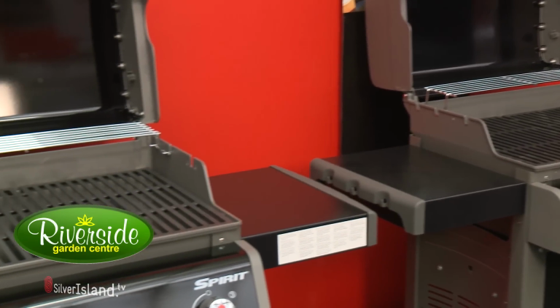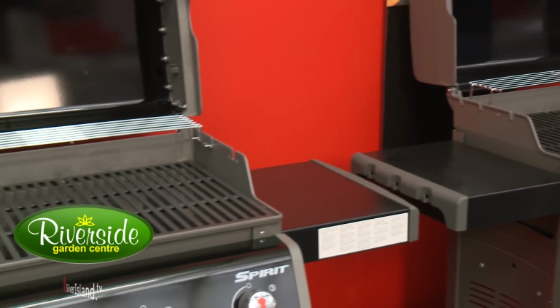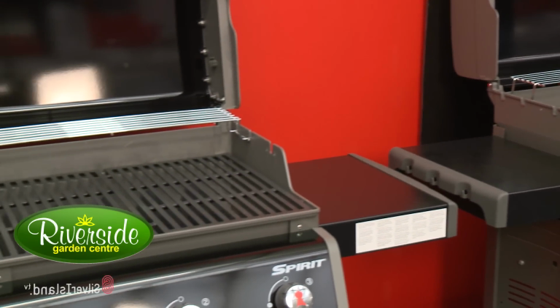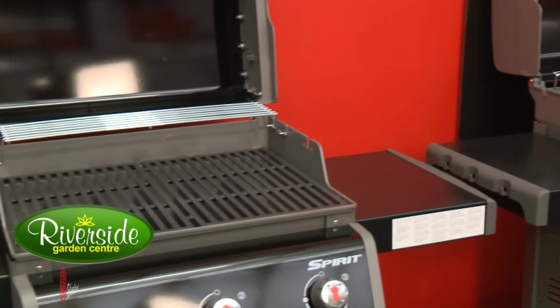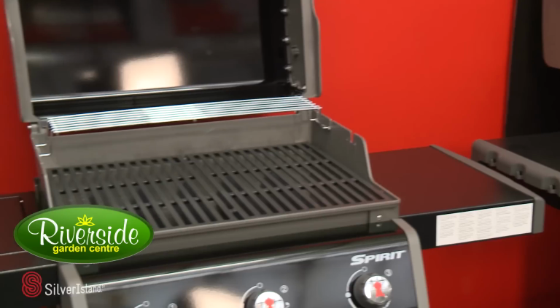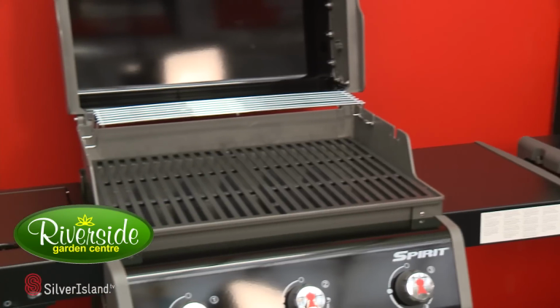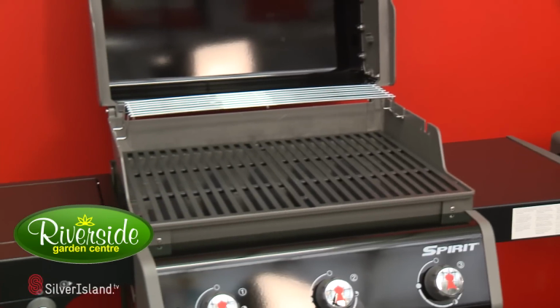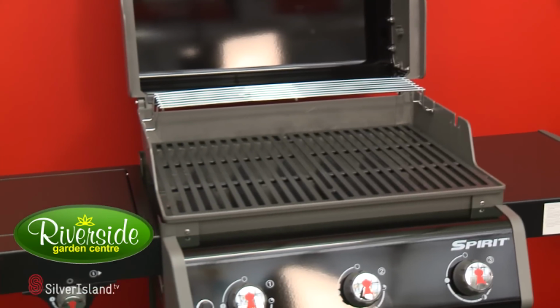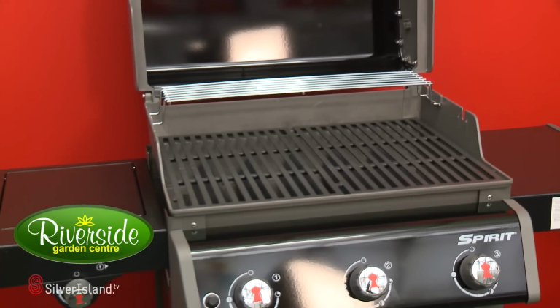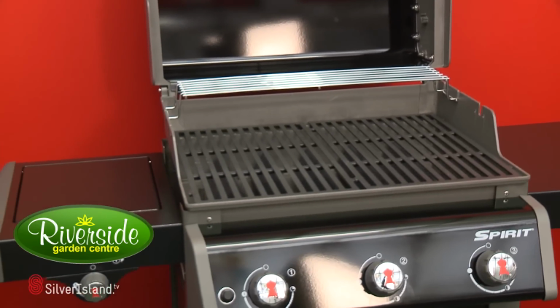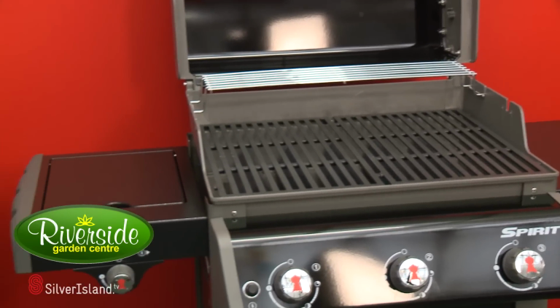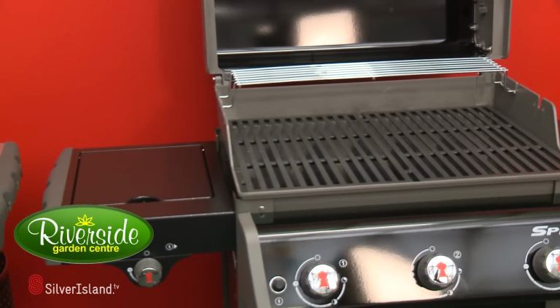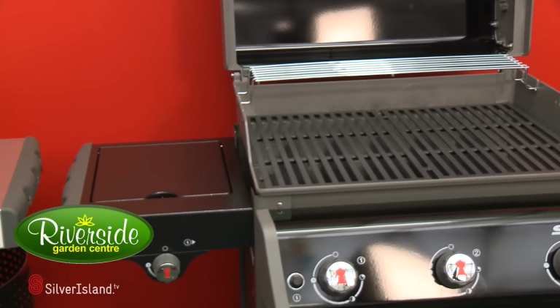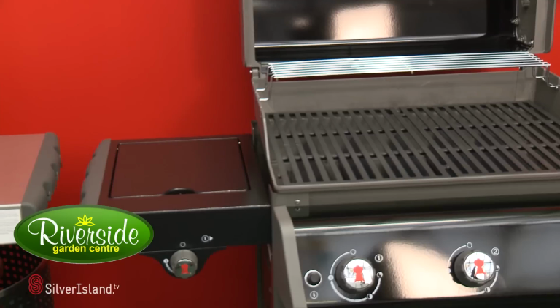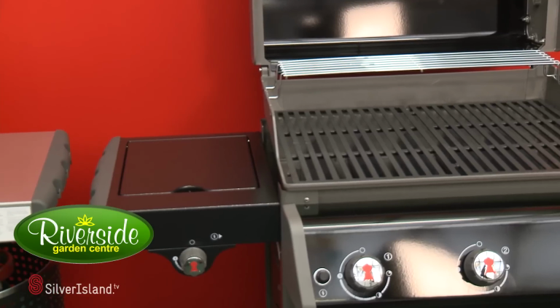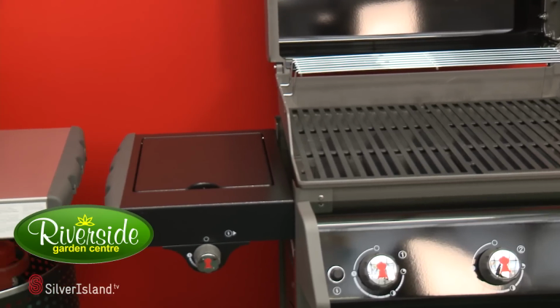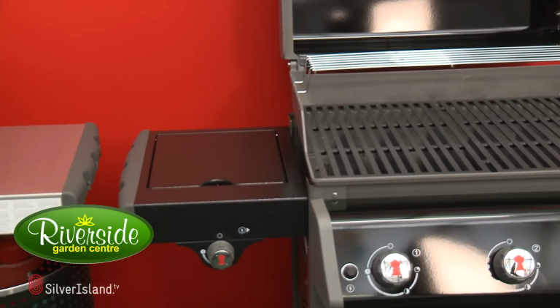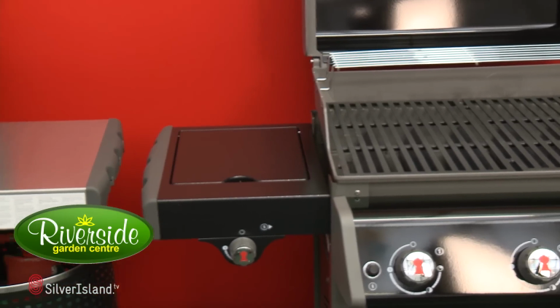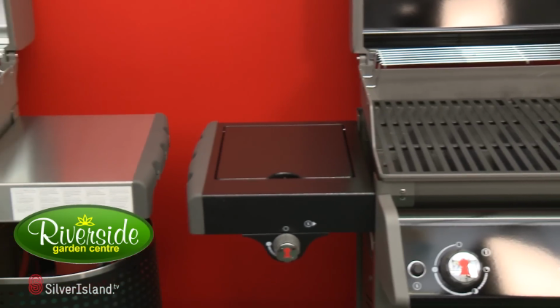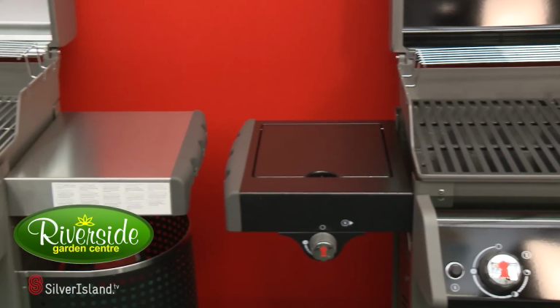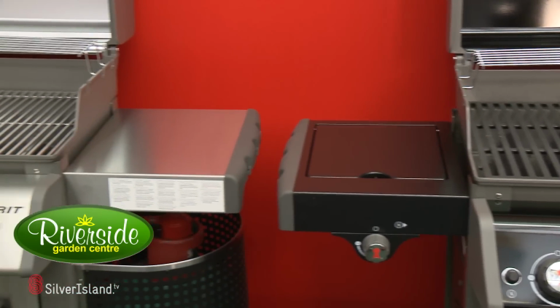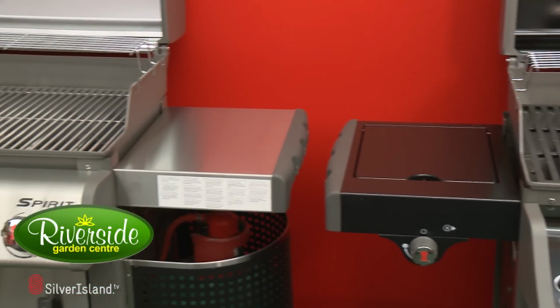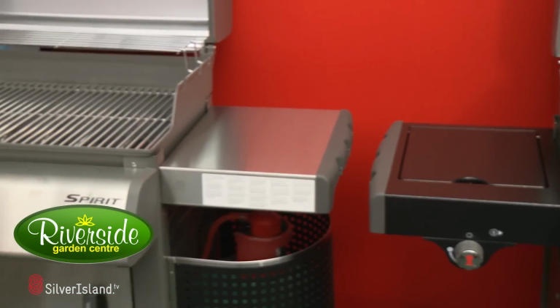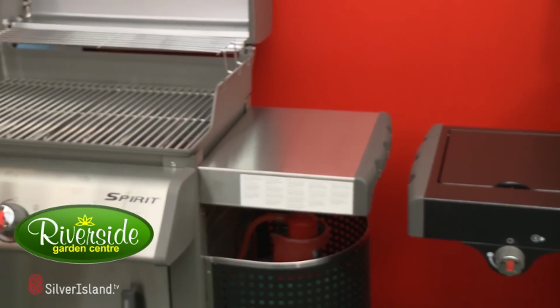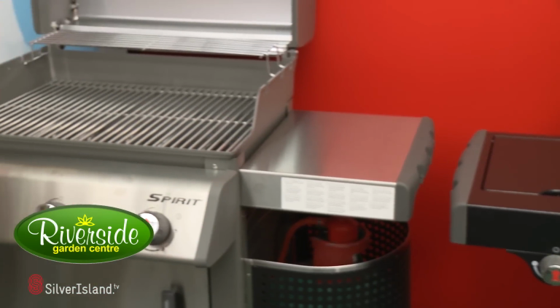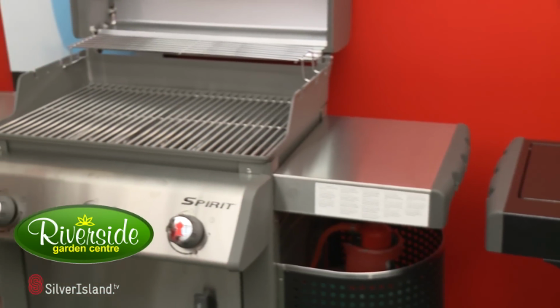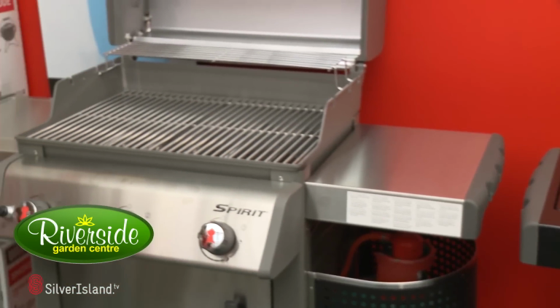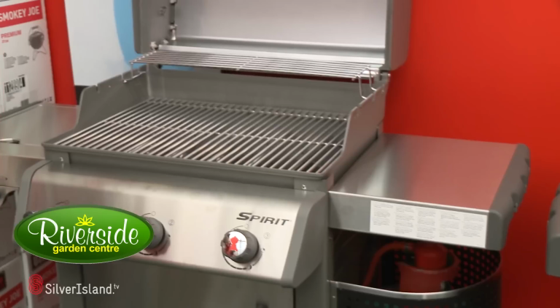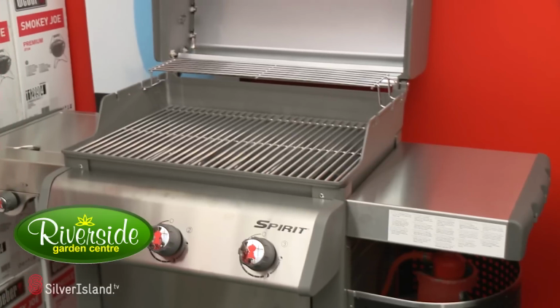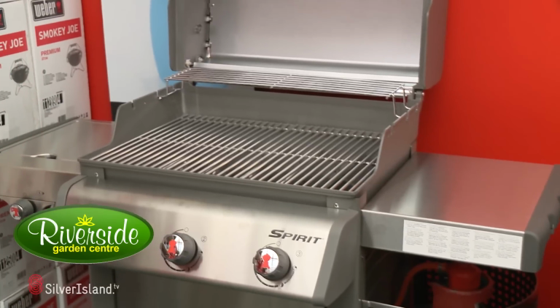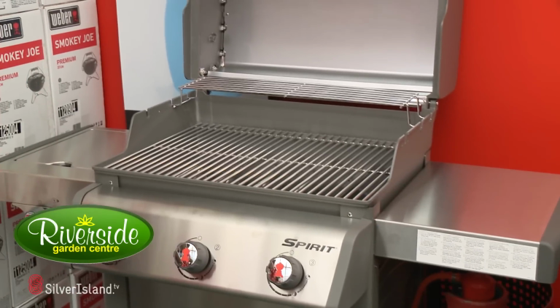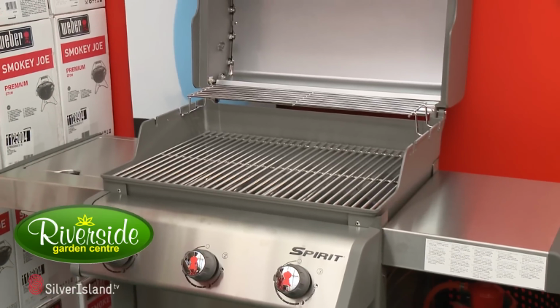Then we have the E320 with the side burner and the stainless steel S320 with the stainless steel cooking grates. Superb products from Weber, thank you.